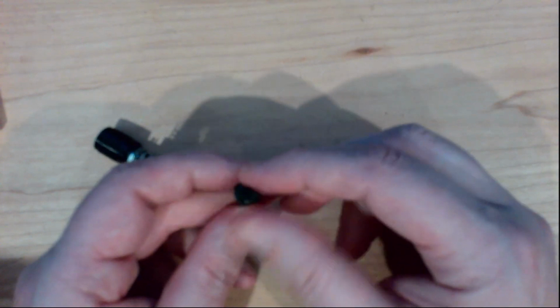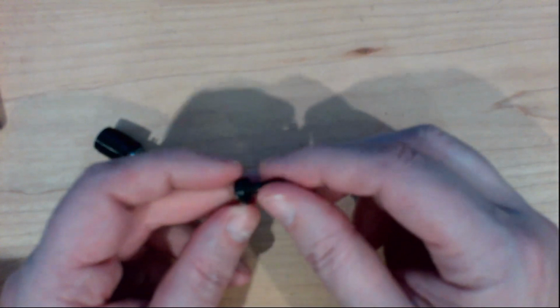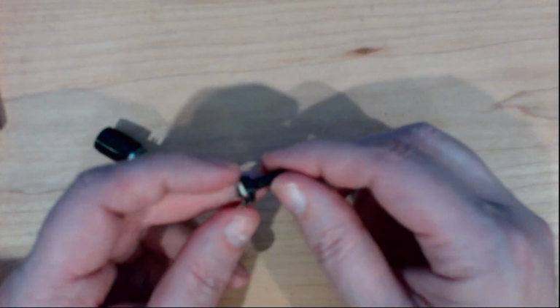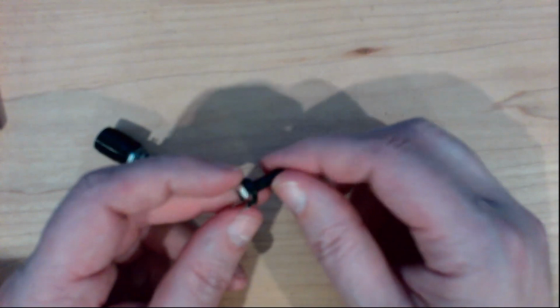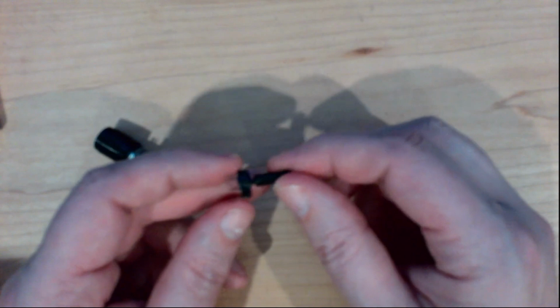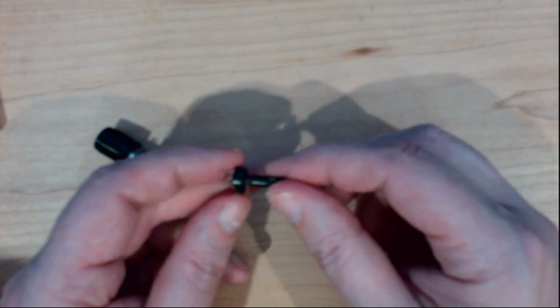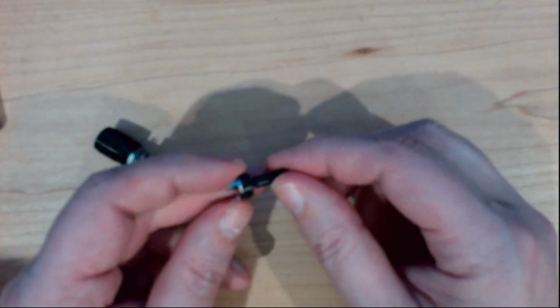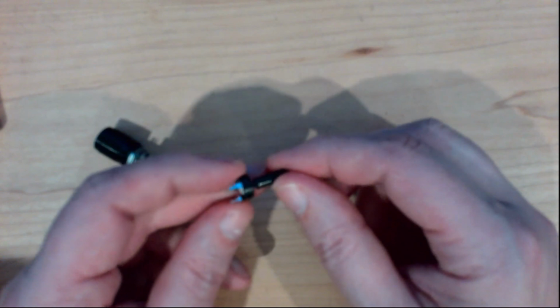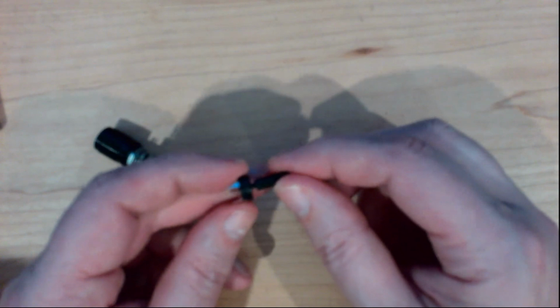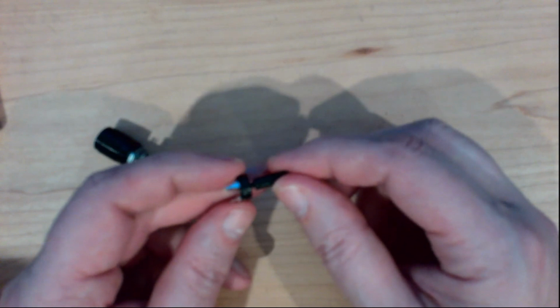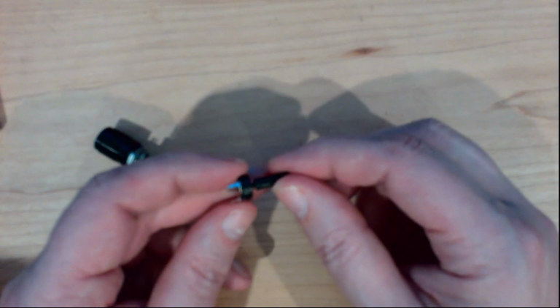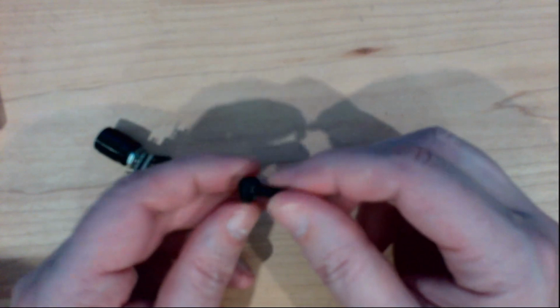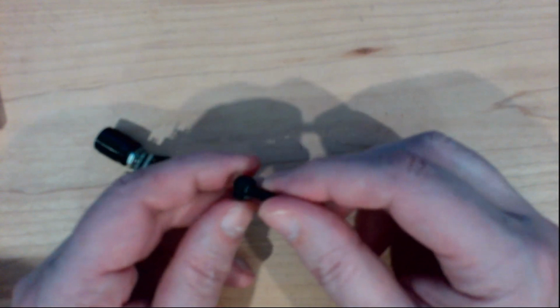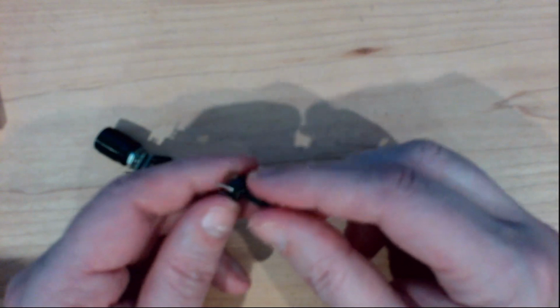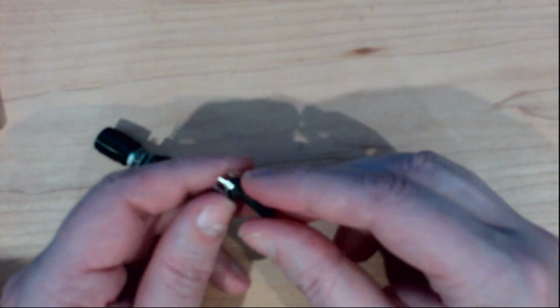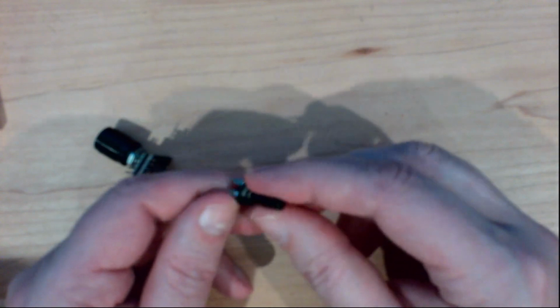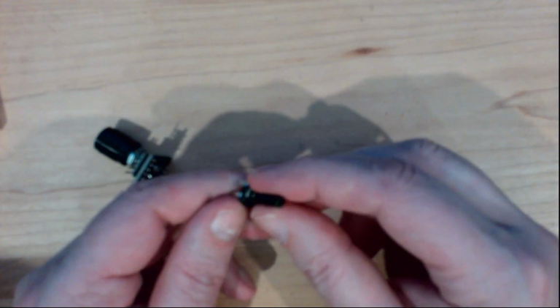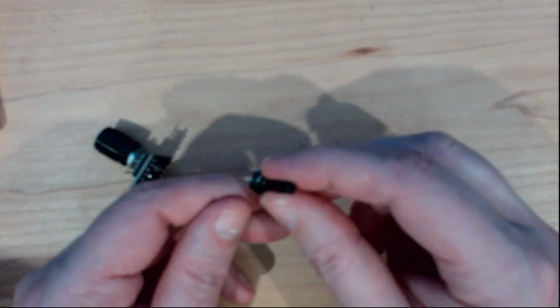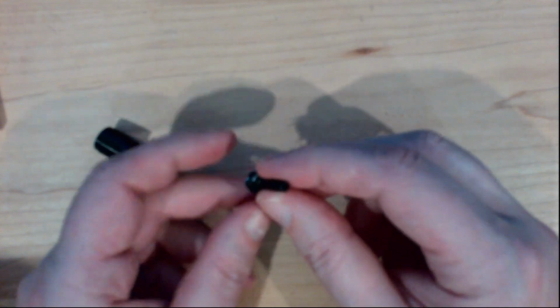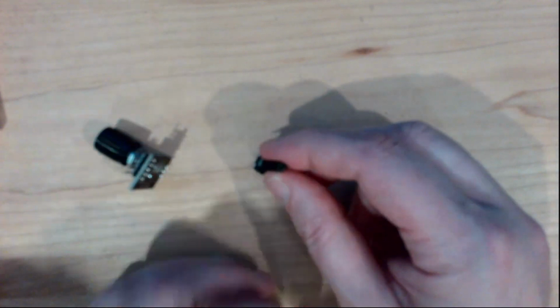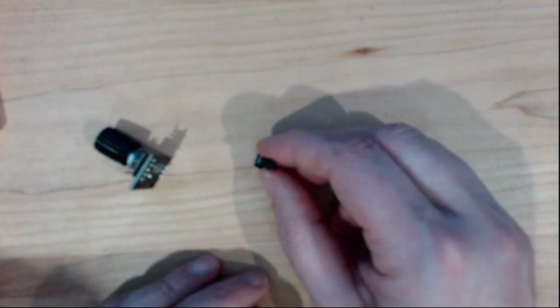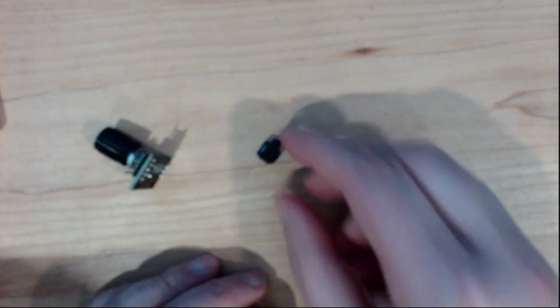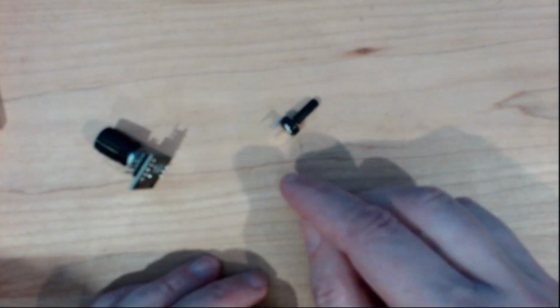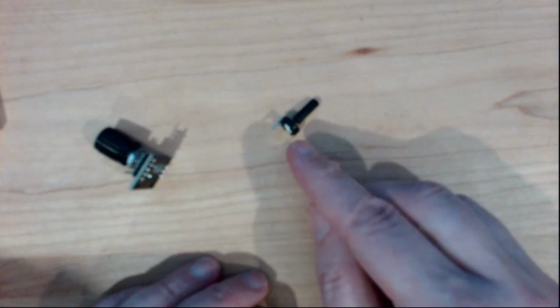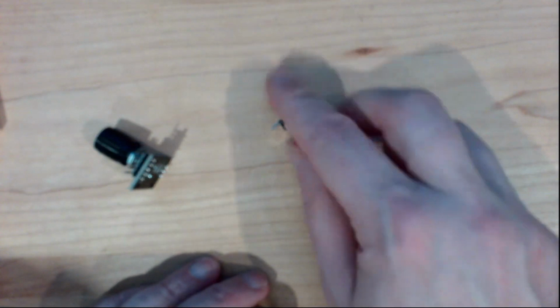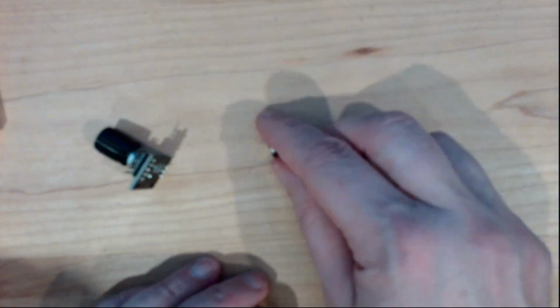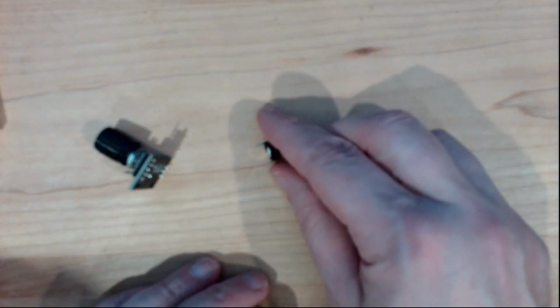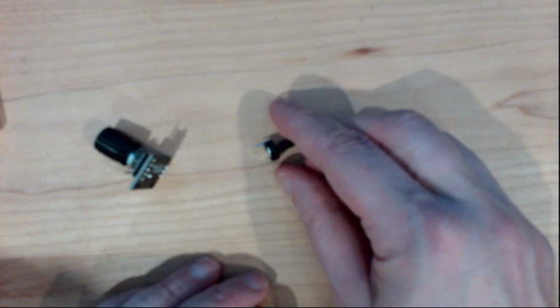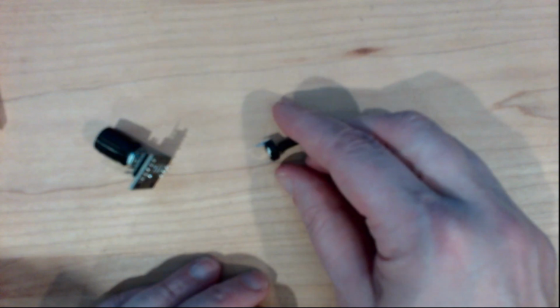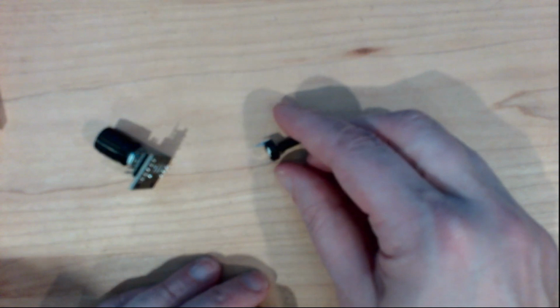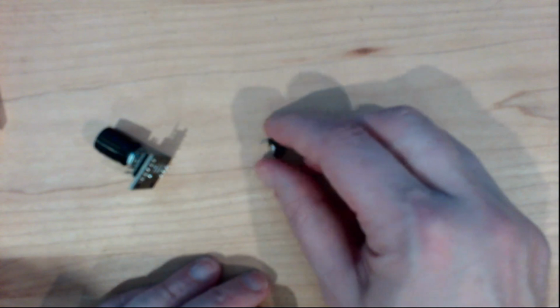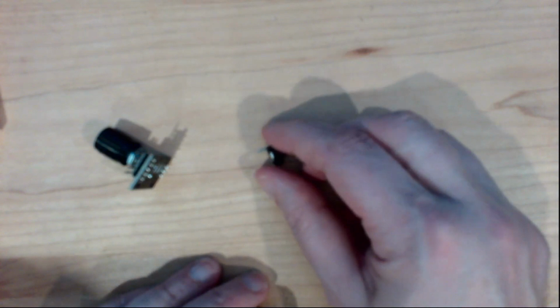So this is a potentiometer, and I'll do another video on how we use these in our applications. But today, what we're really interested in is this.